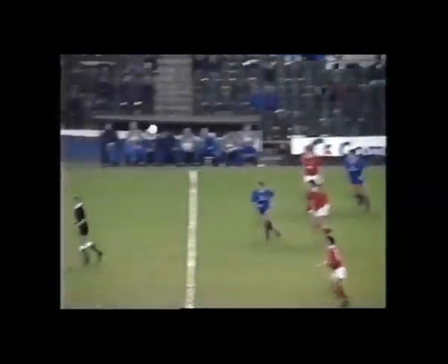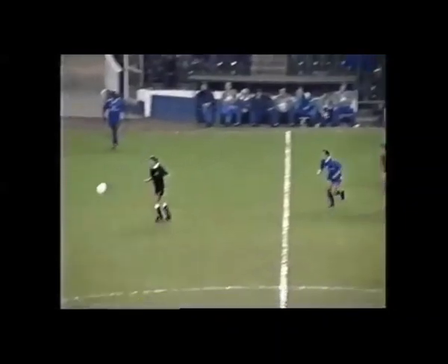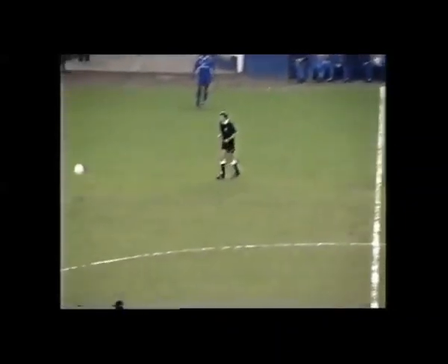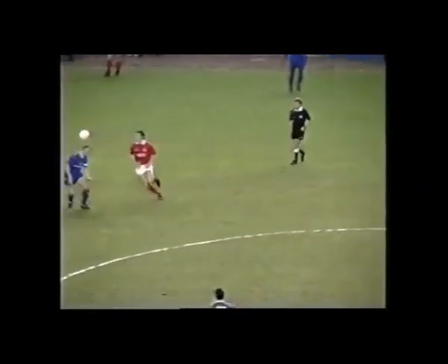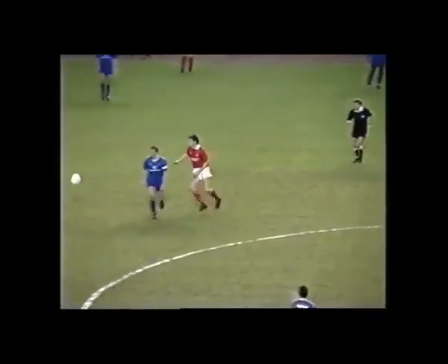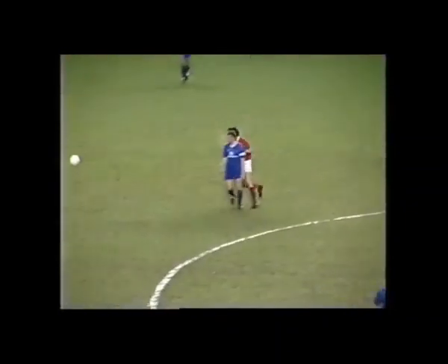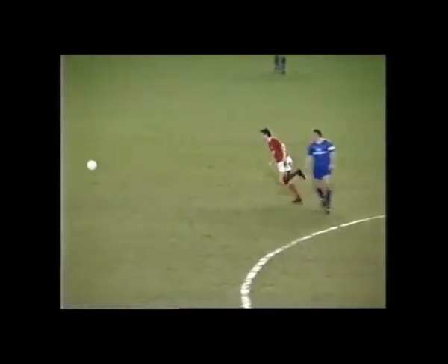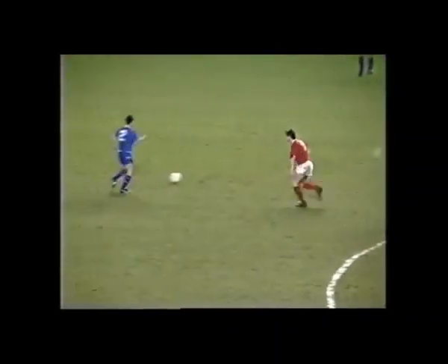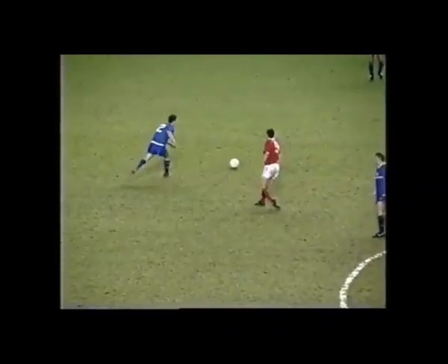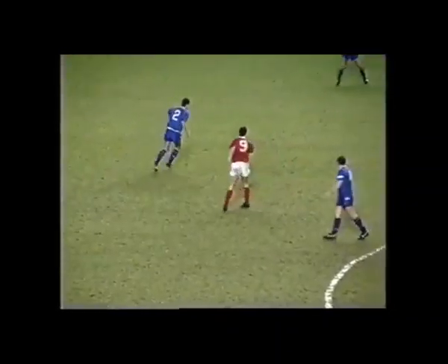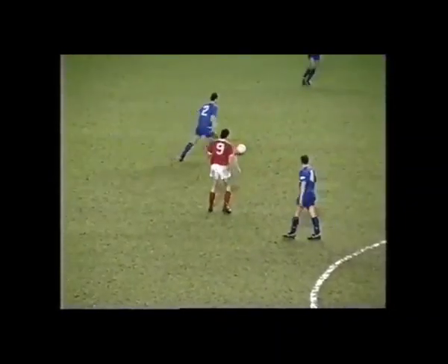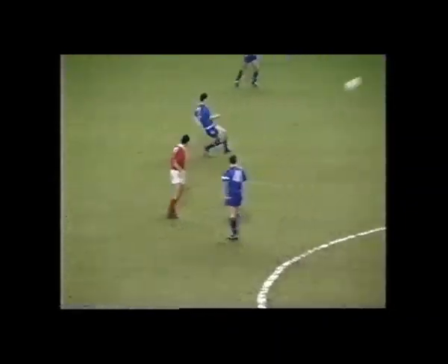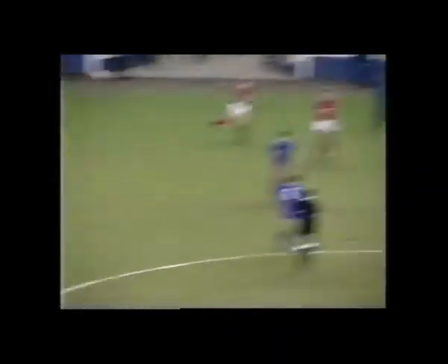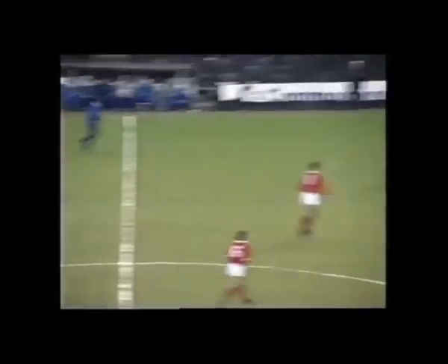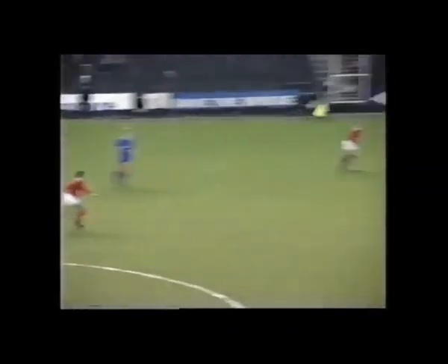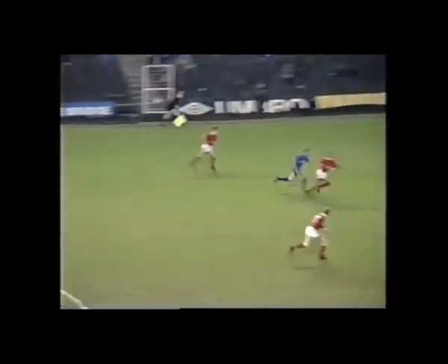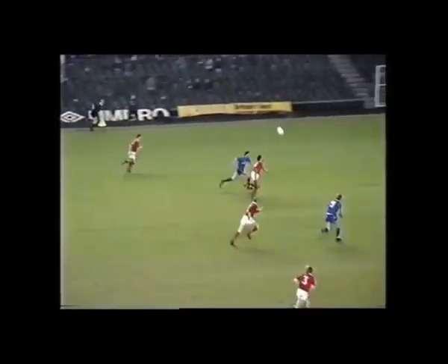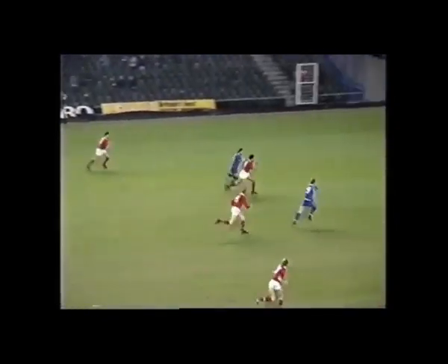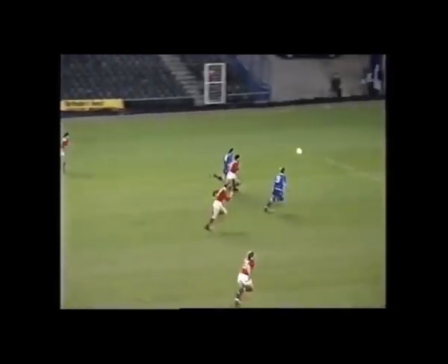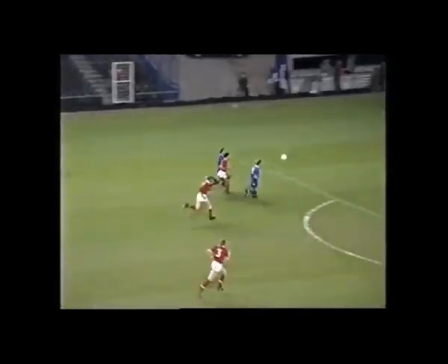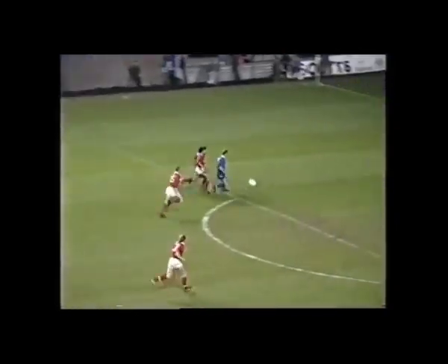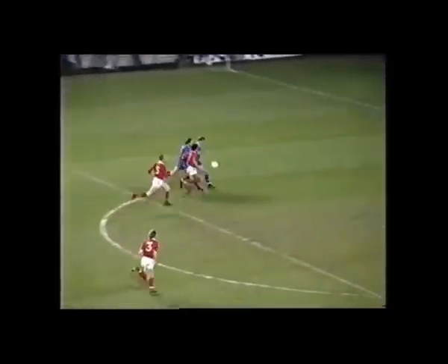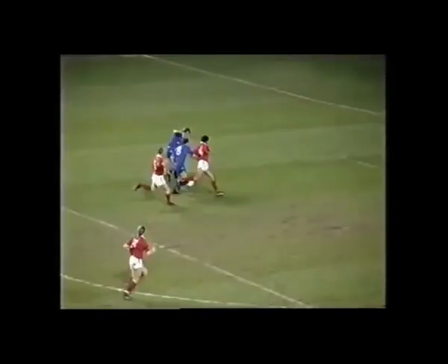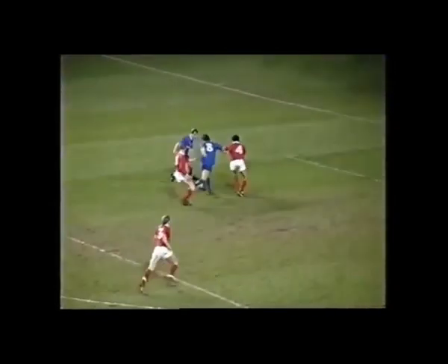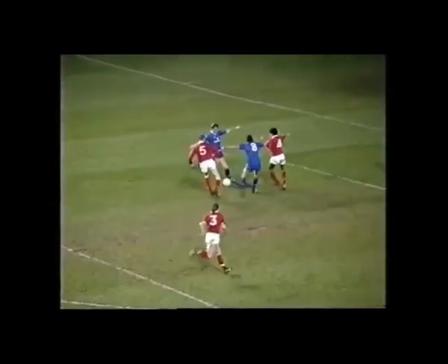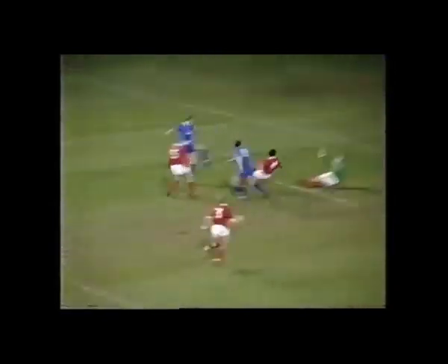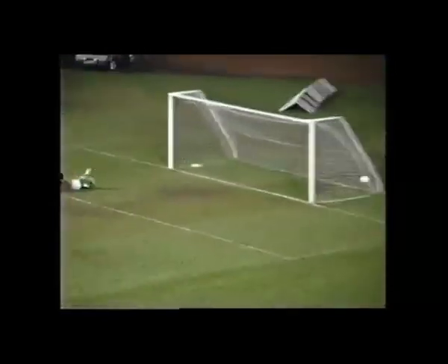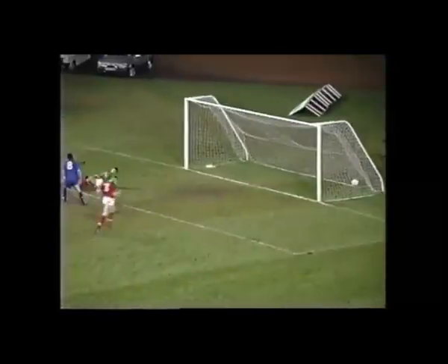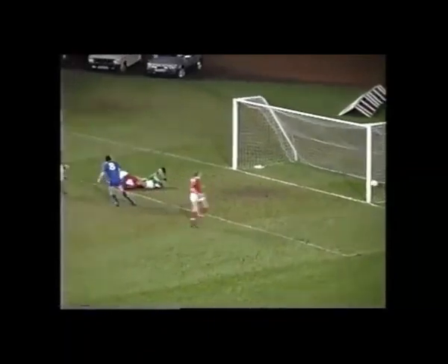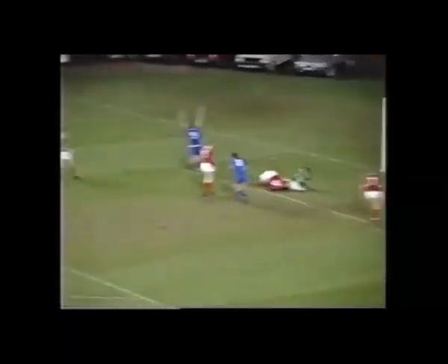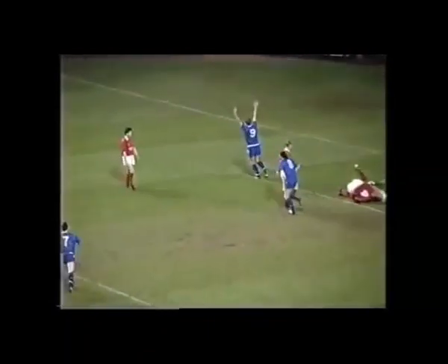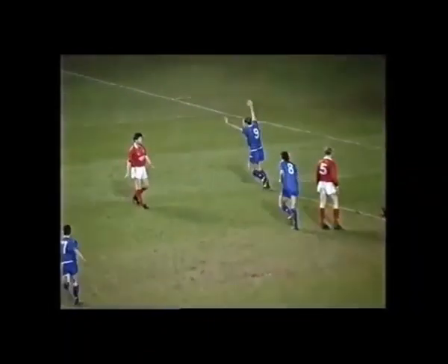Moores with the clearance. Clark — all into space — Des Walker chasing. Dixon's there — Dixon scored! He took that brilliantly.